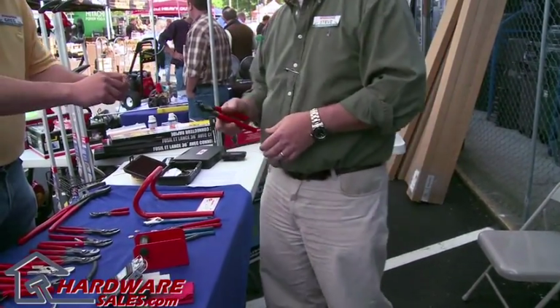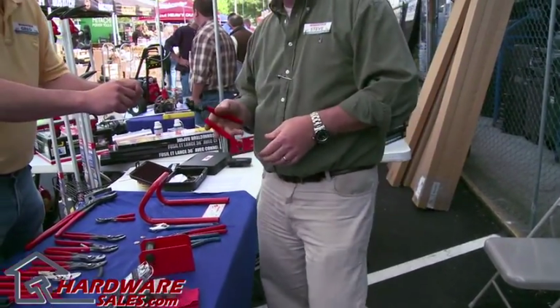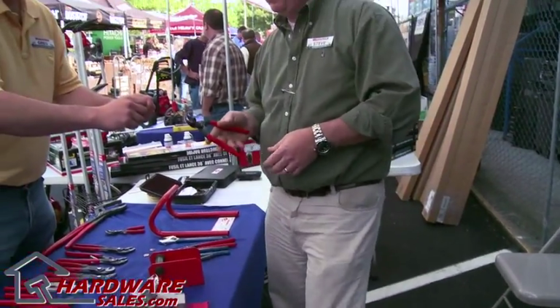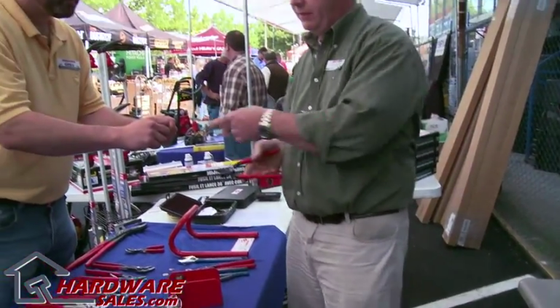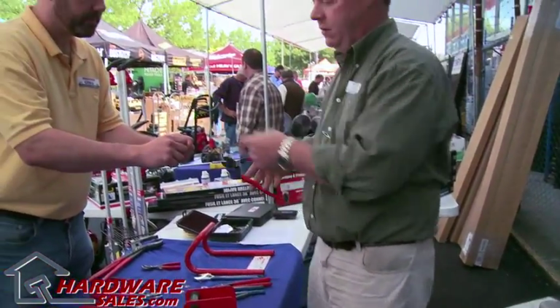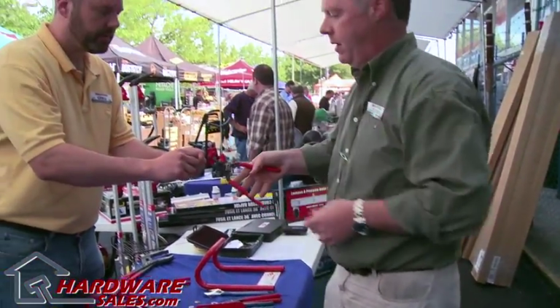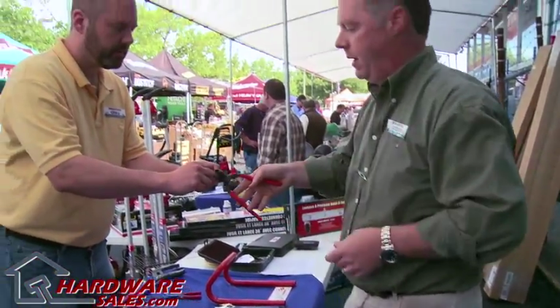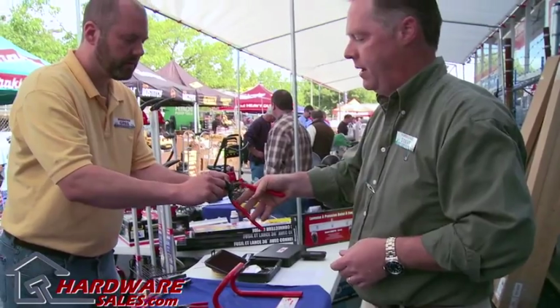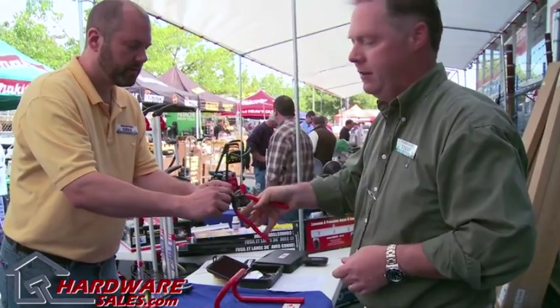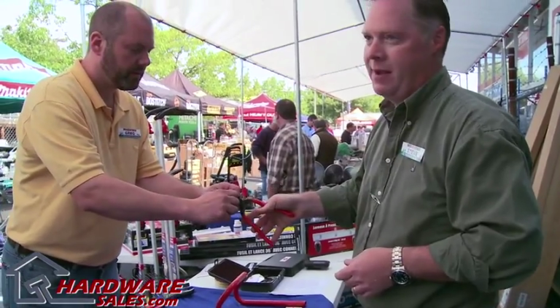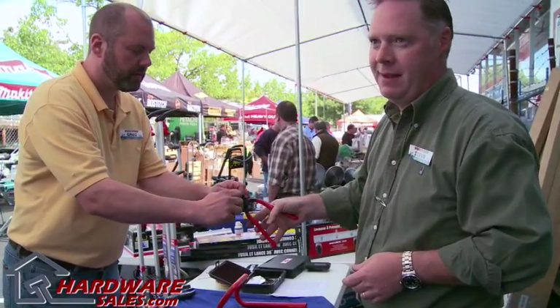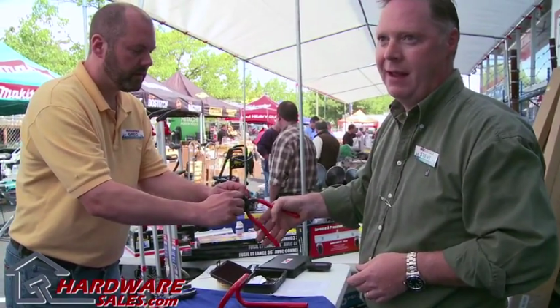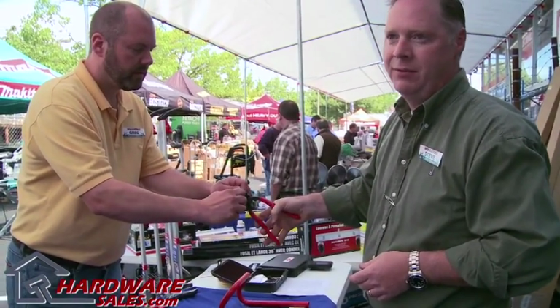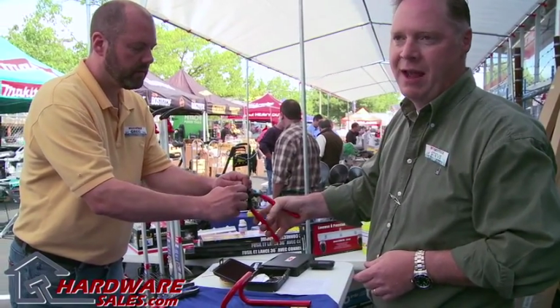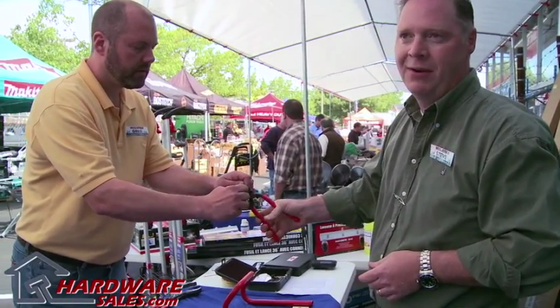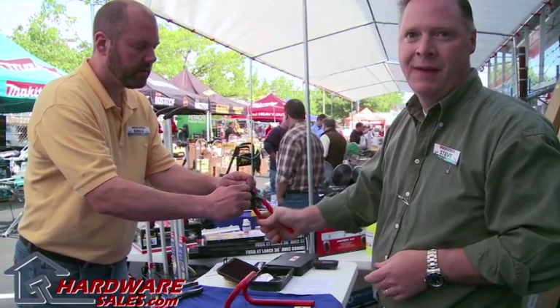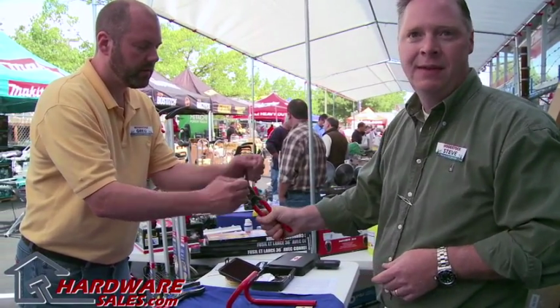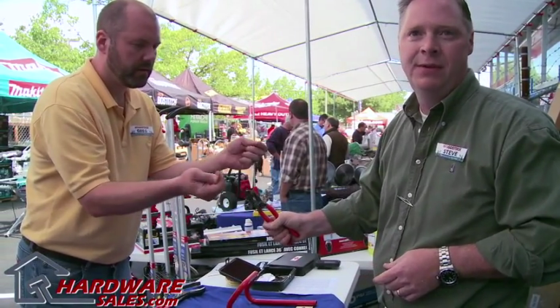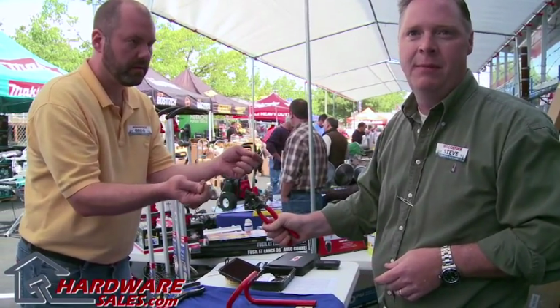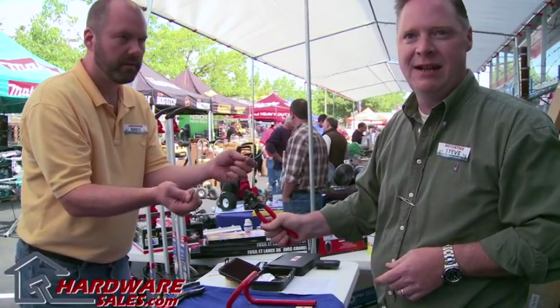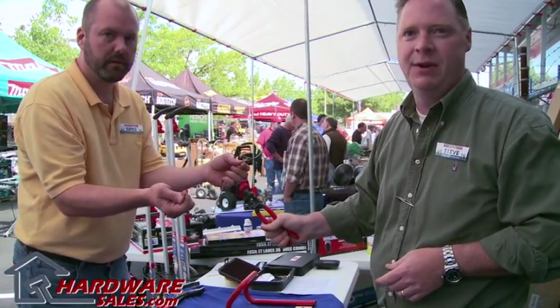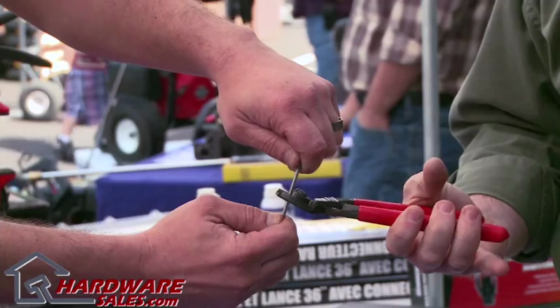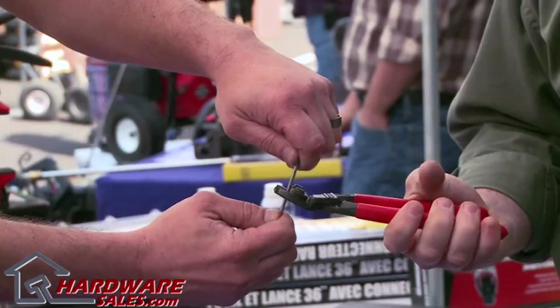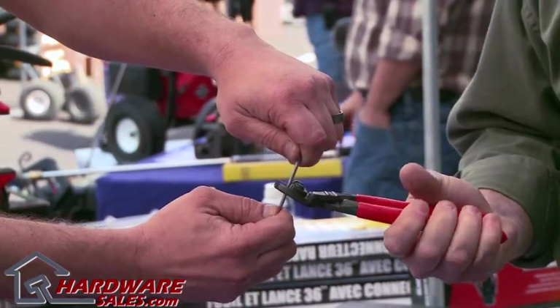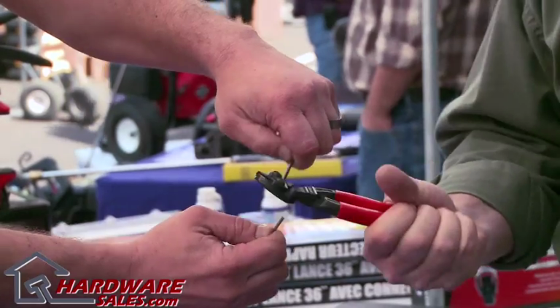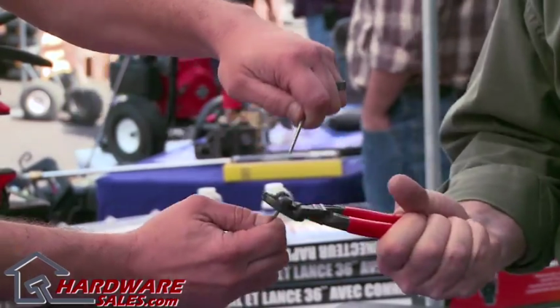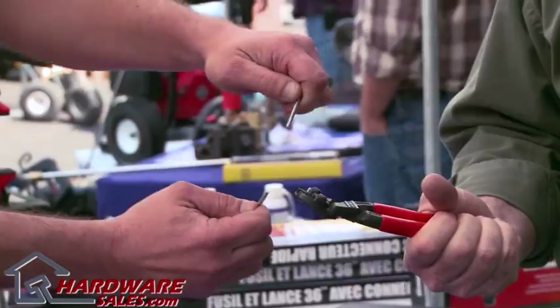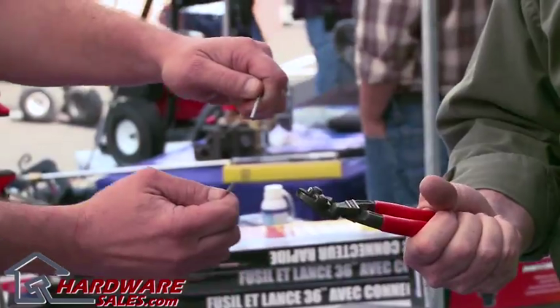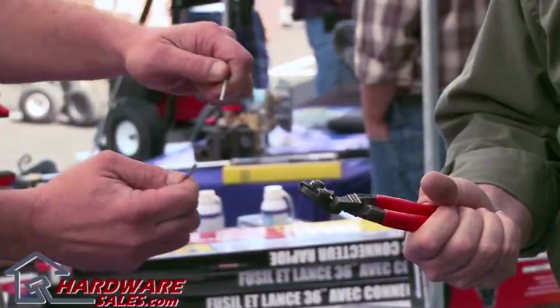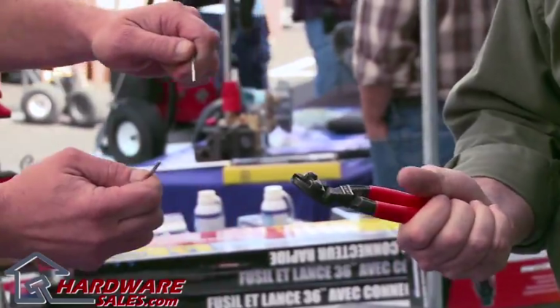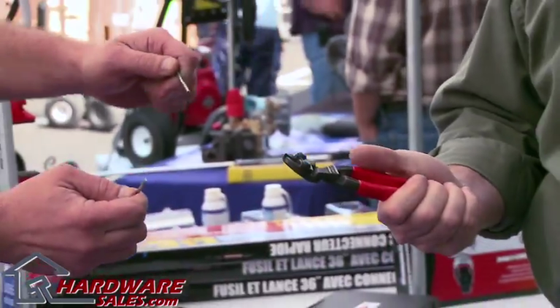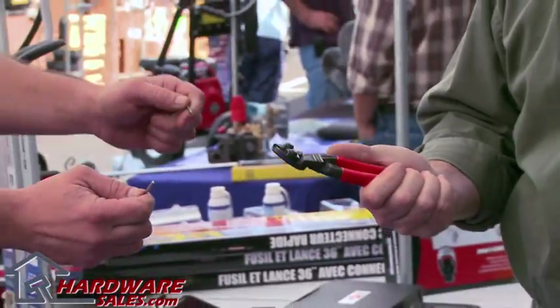I'll show you what this can do to a regular nail. You saw the high leverage diagonal — these are that much easier. Just that easy.